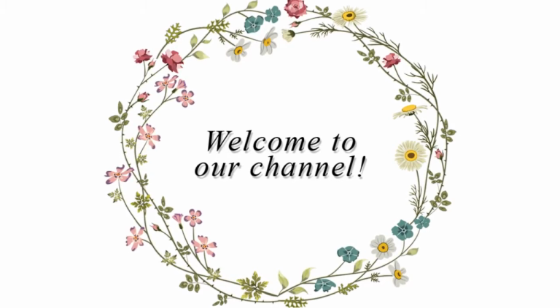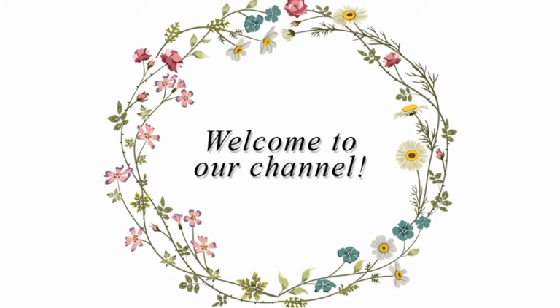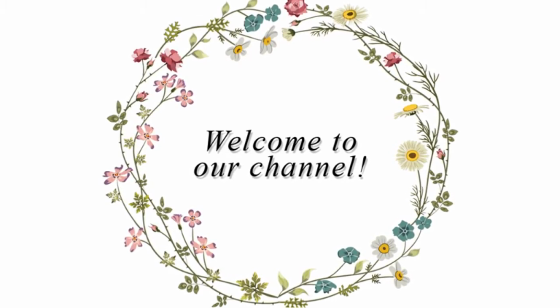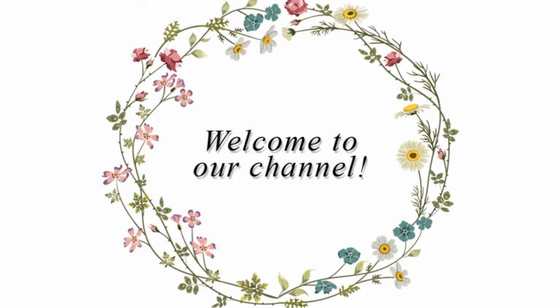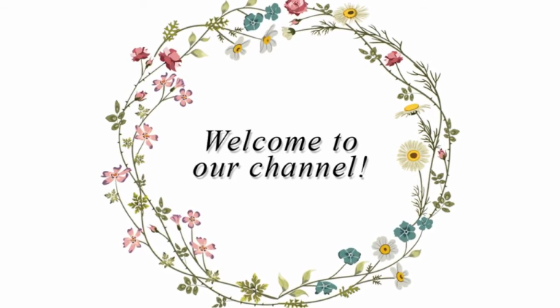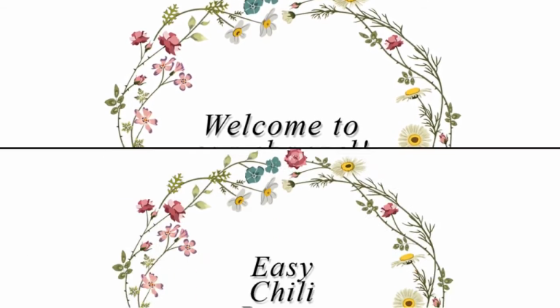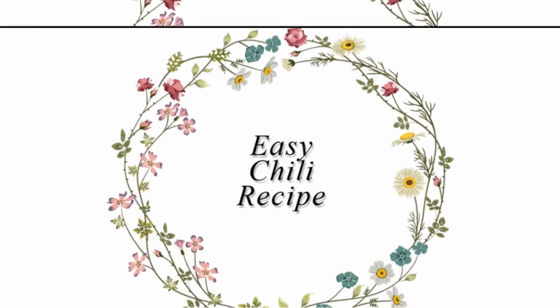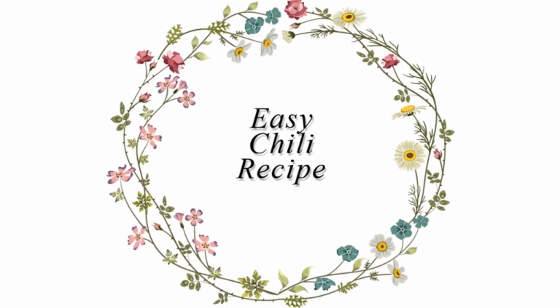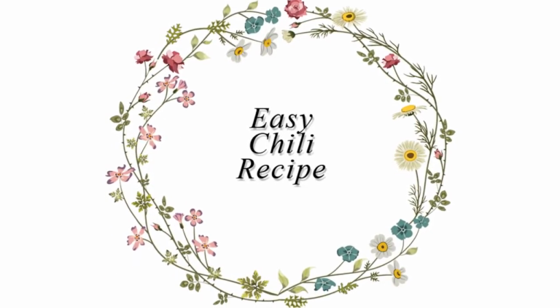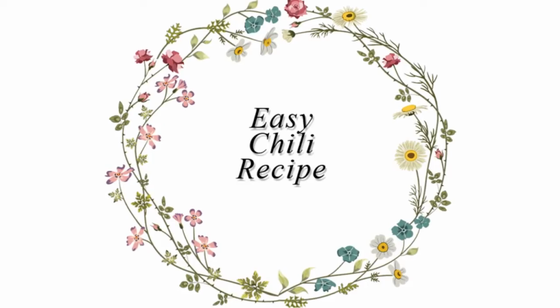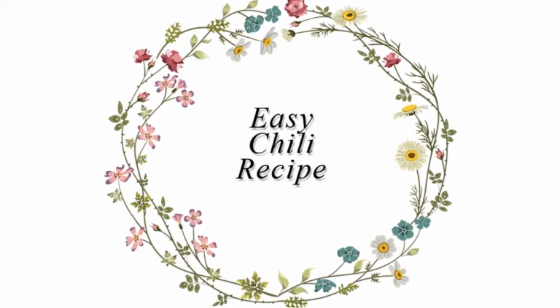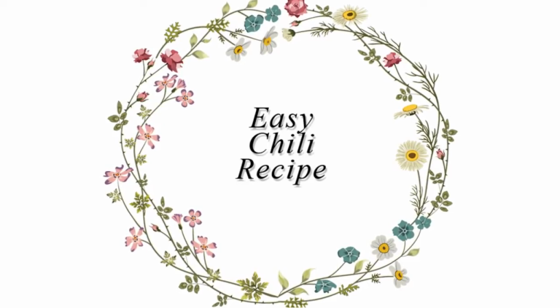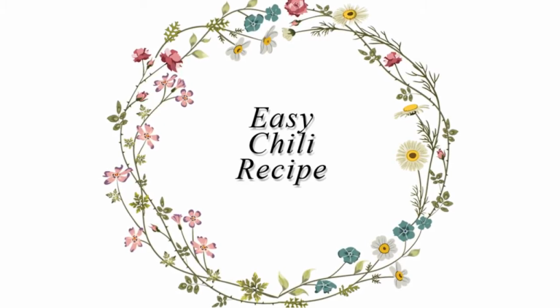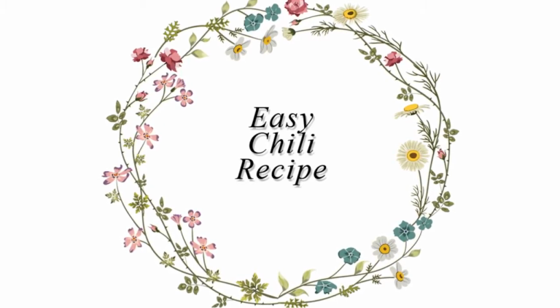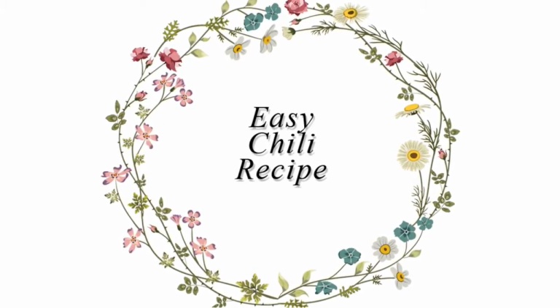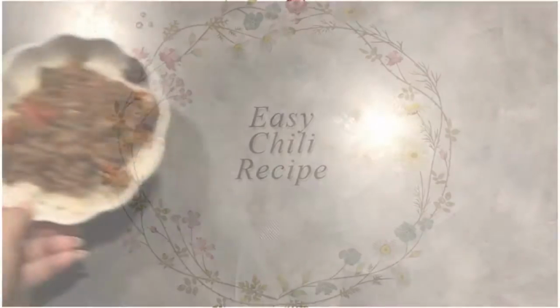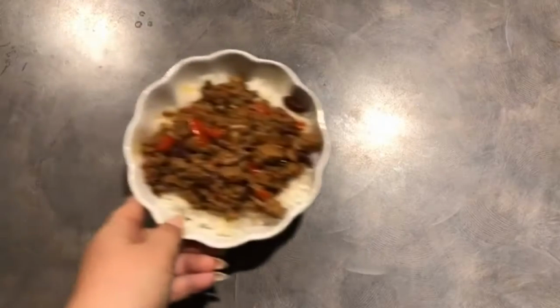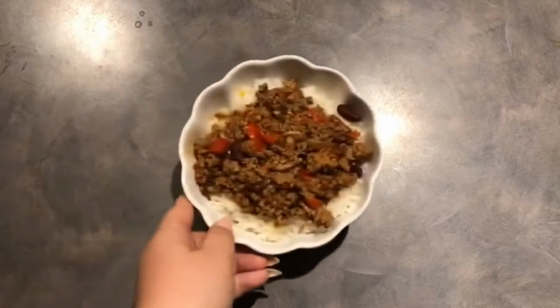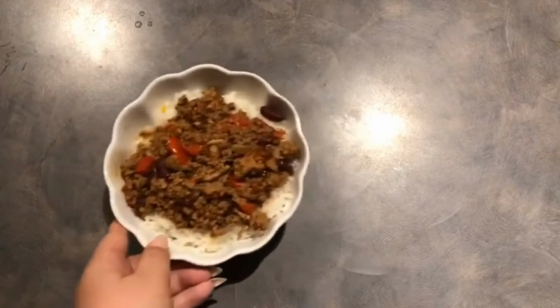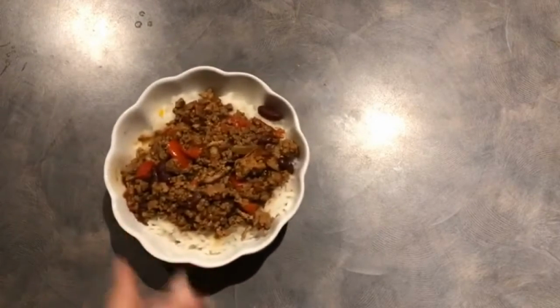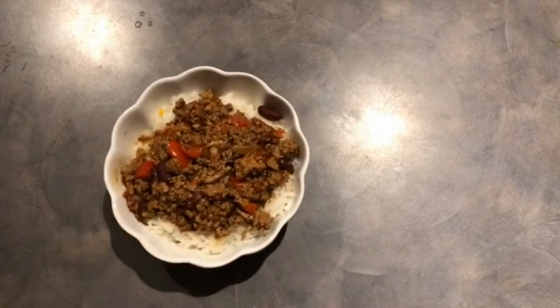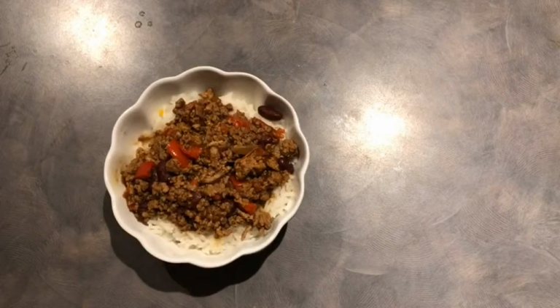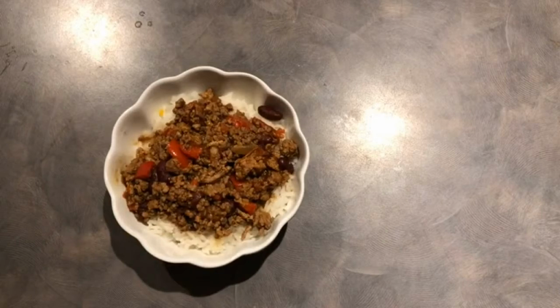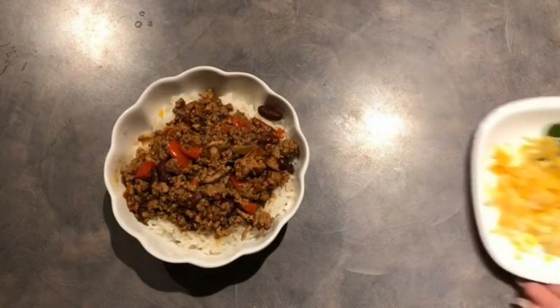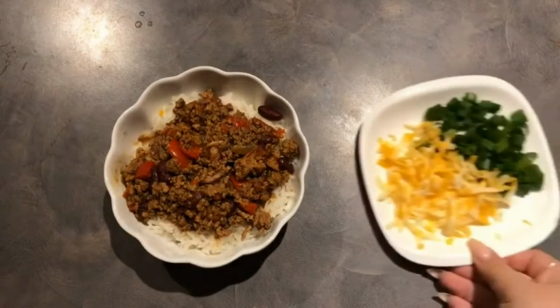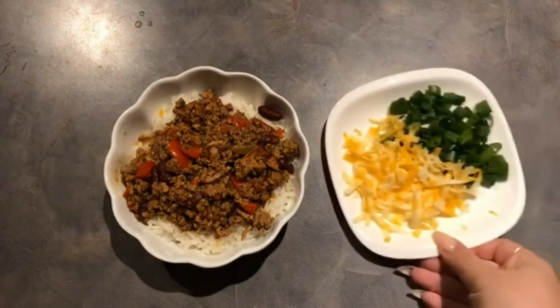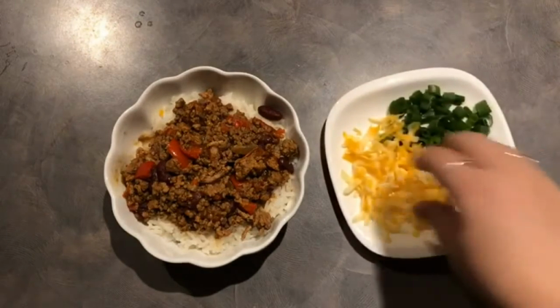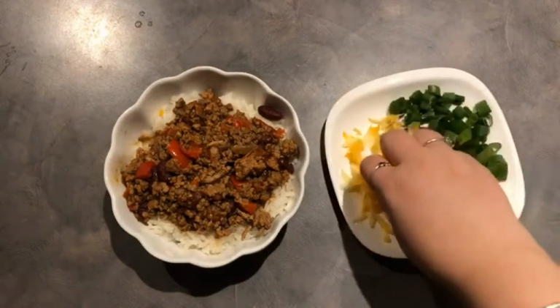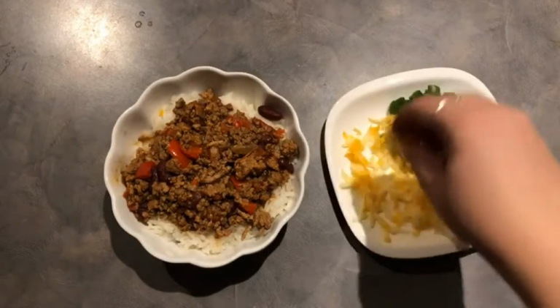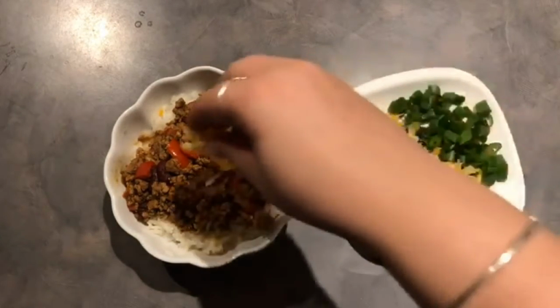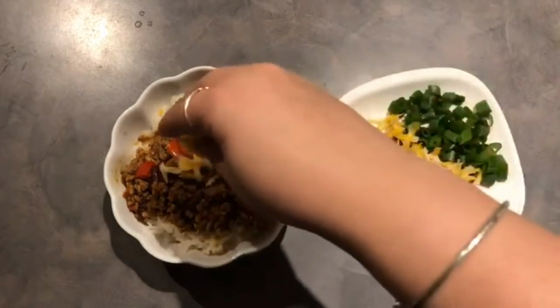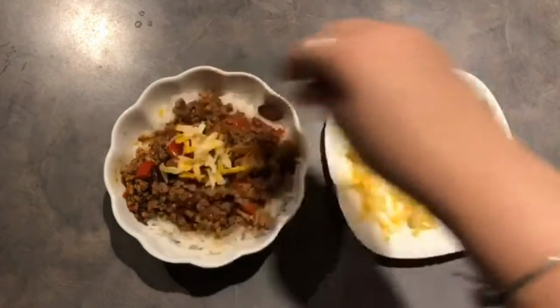Hi everybody and welcome back to our channel. Today we're going to be learning how to make chili. This recipe is a family favorite — we usually make it at least once a week just because it is so easy and doesn't require many ingredients.